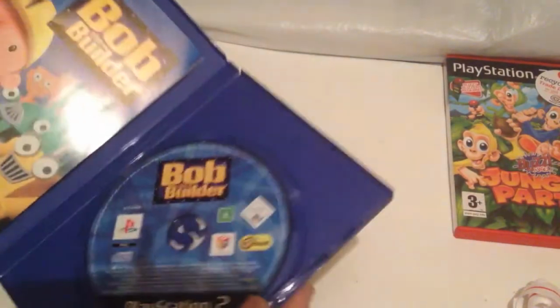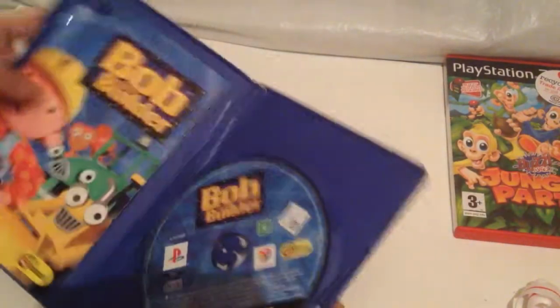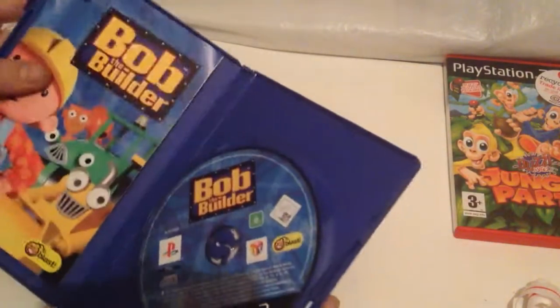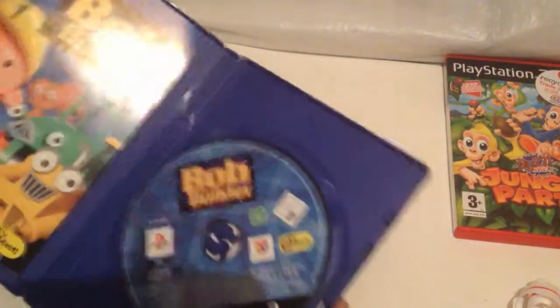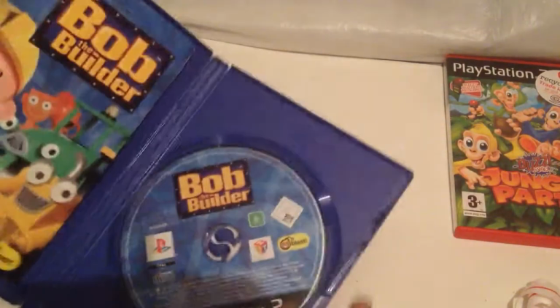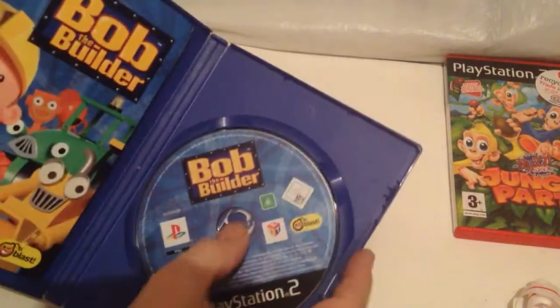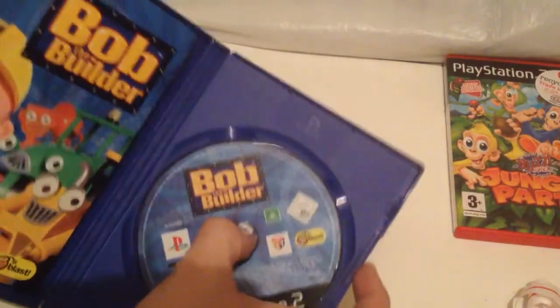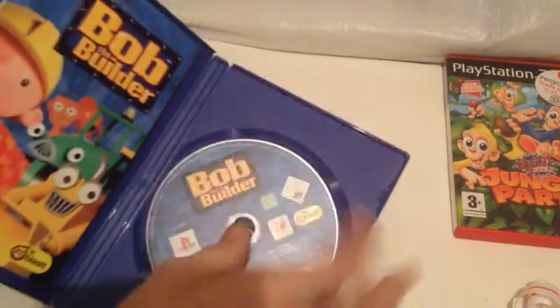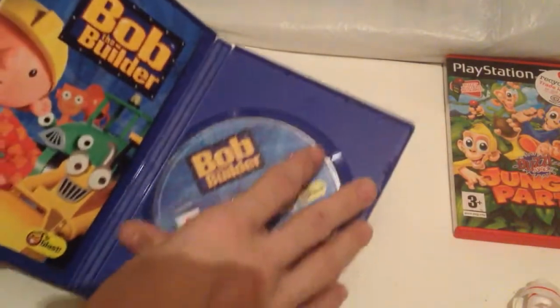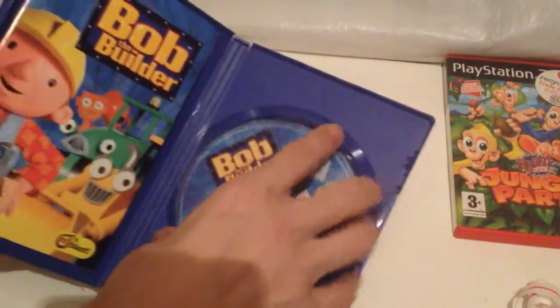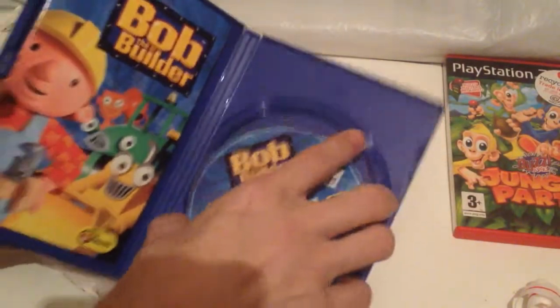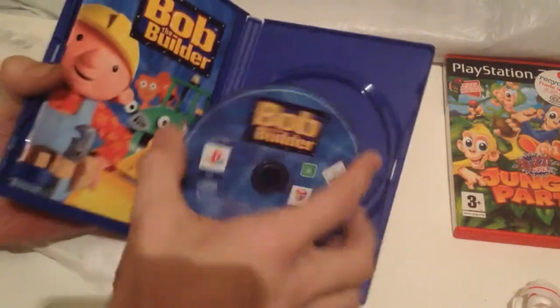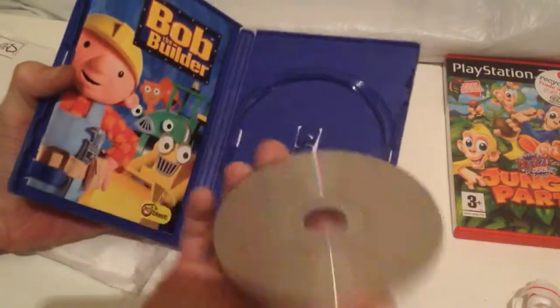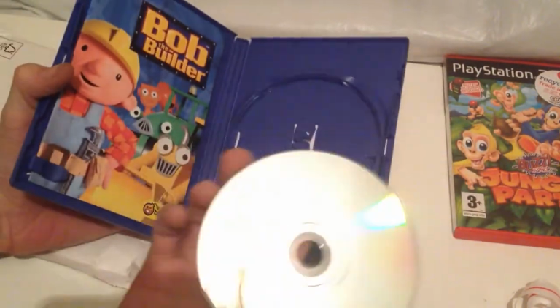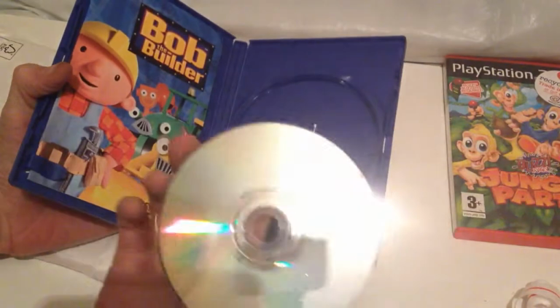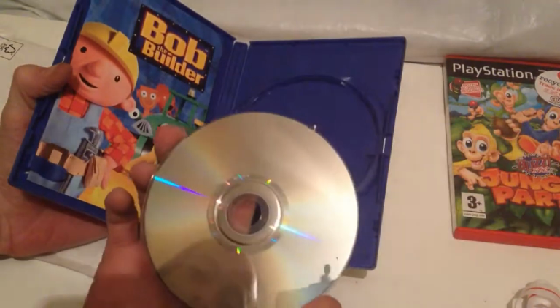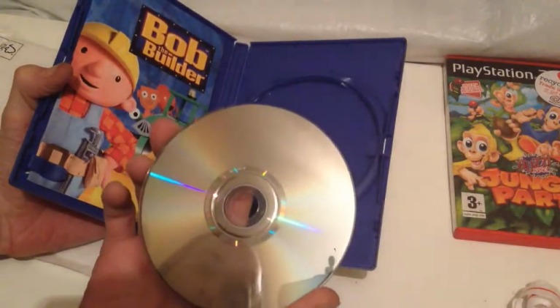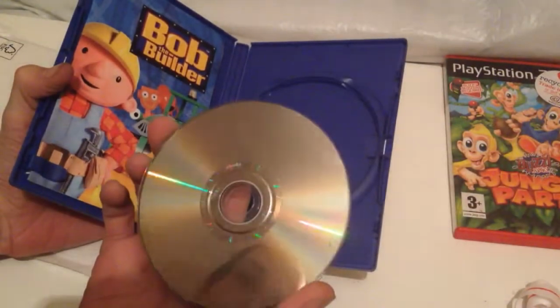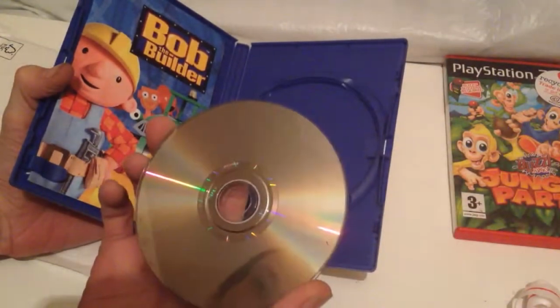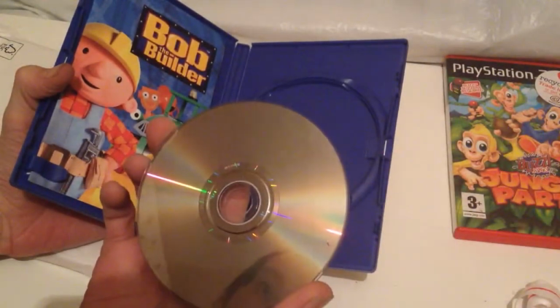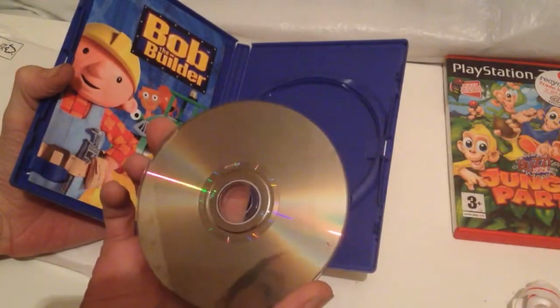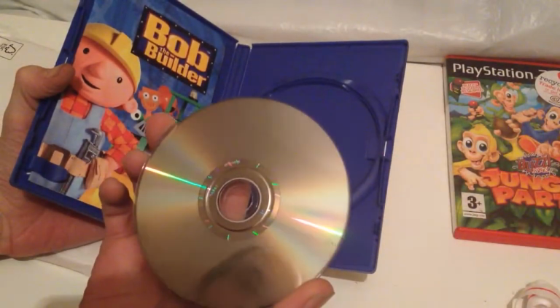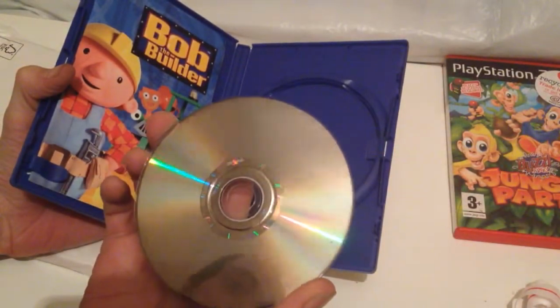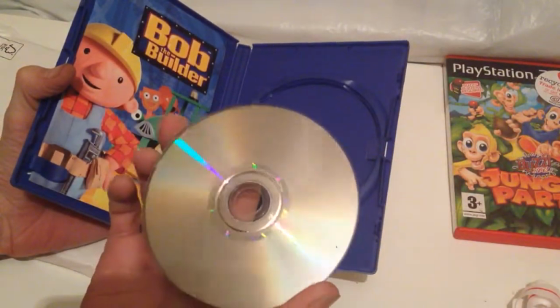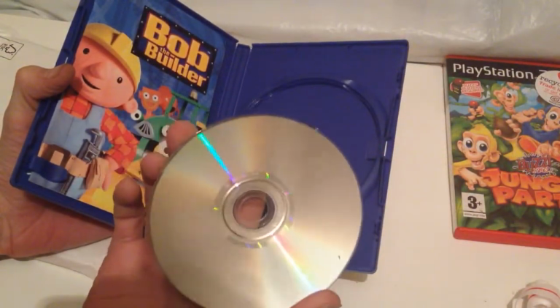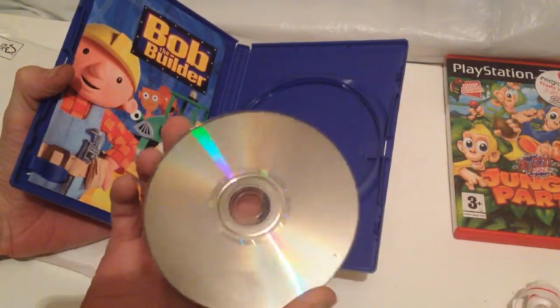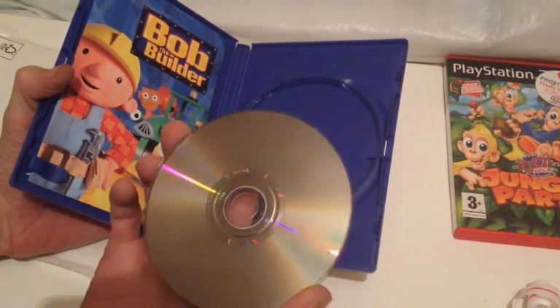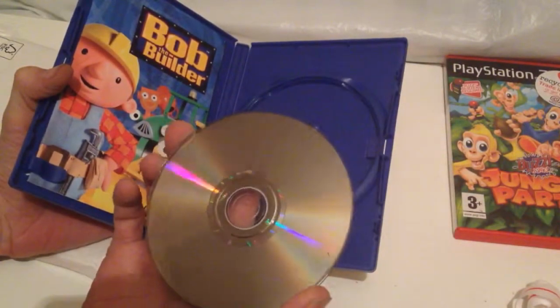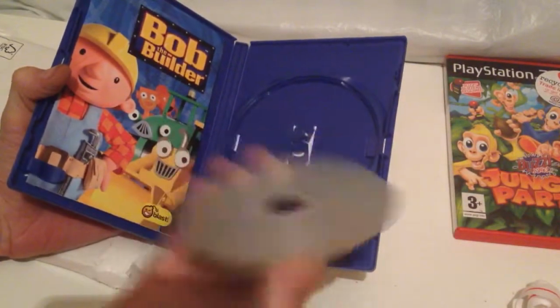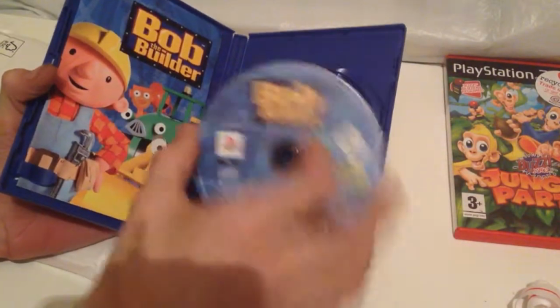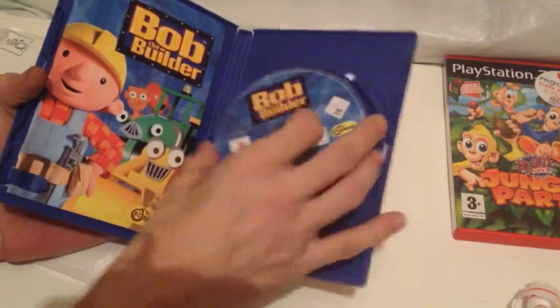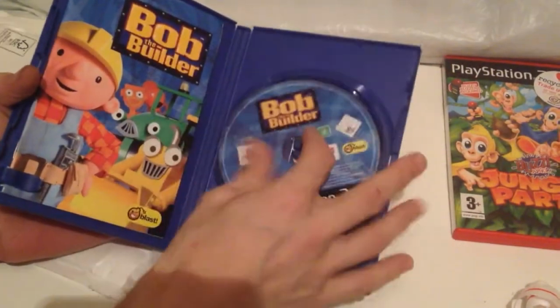This one's complete with a manual. And the disc is quite nice — just a bit of a scuff mark on it, but that should wipe off quite easily.